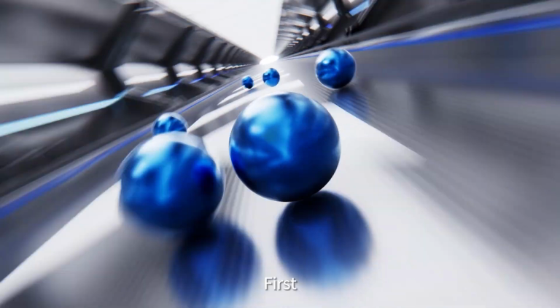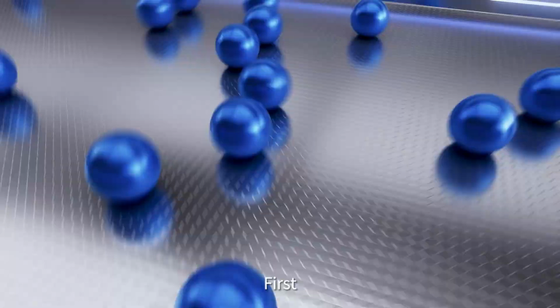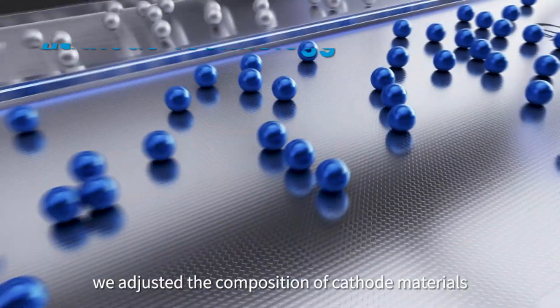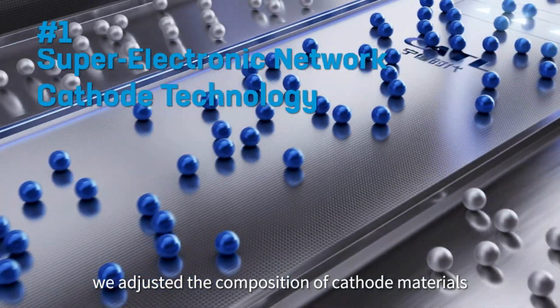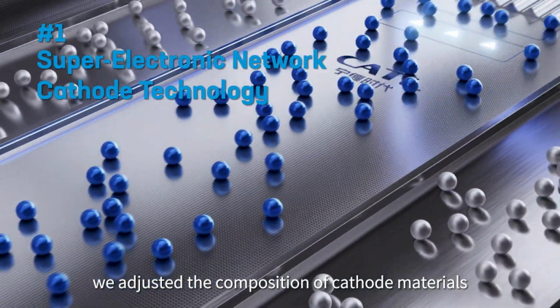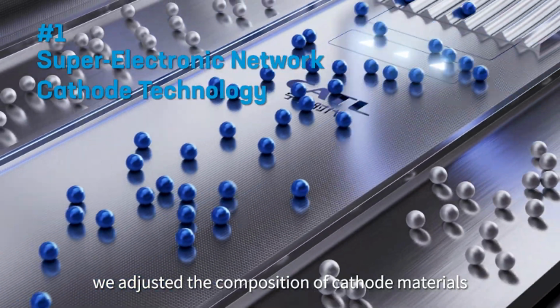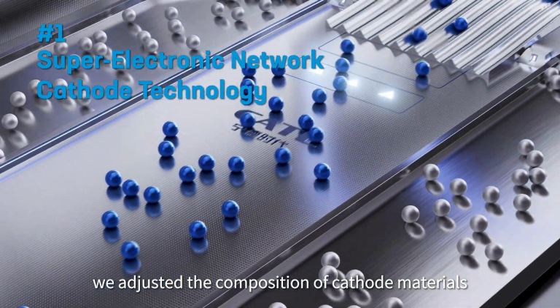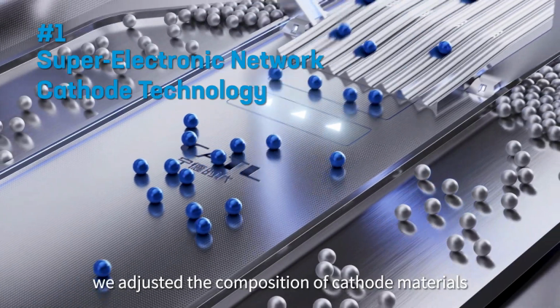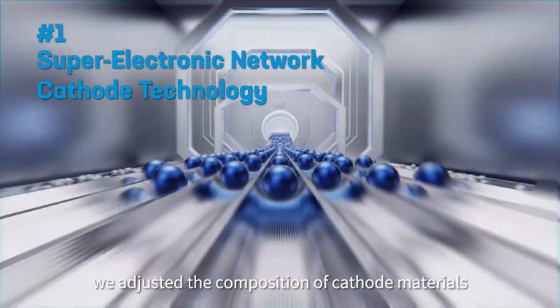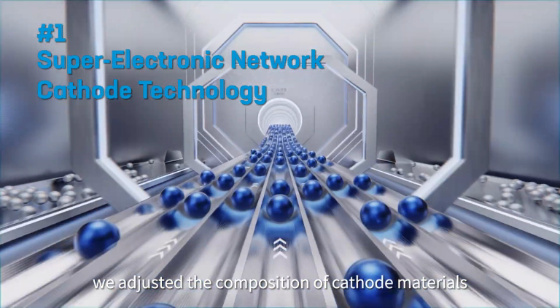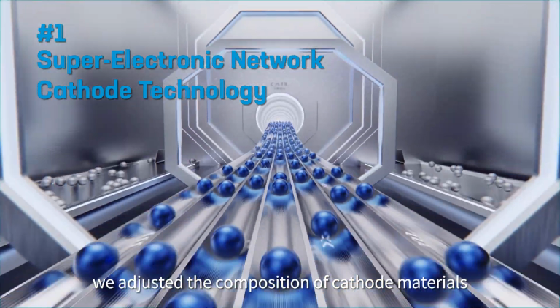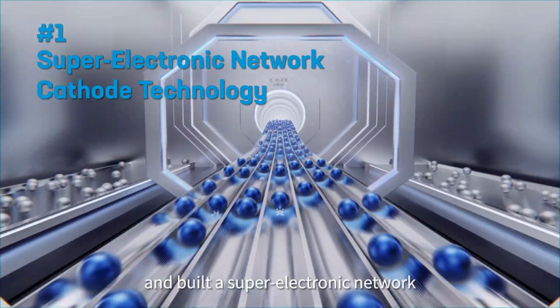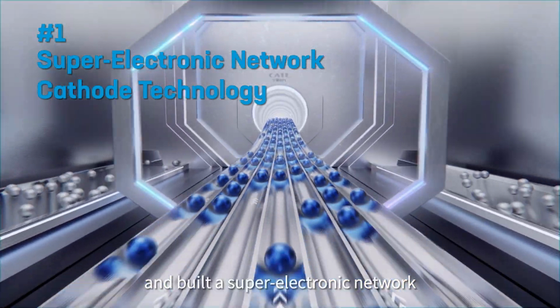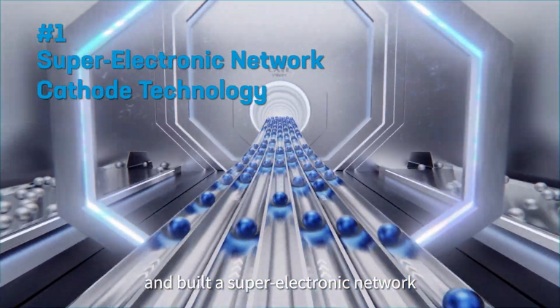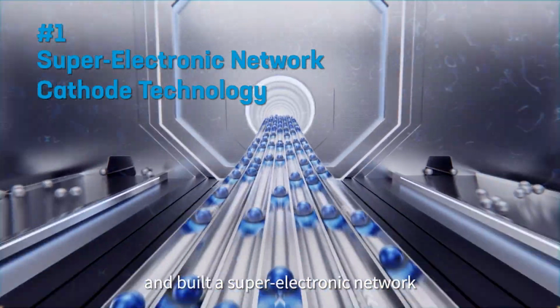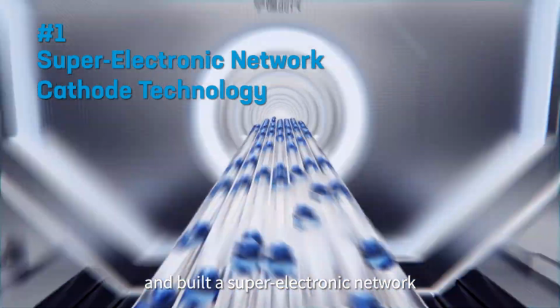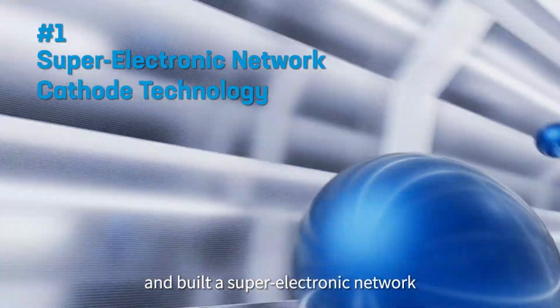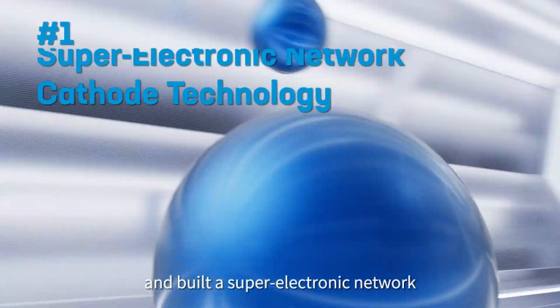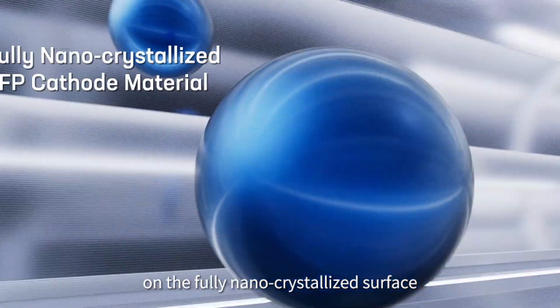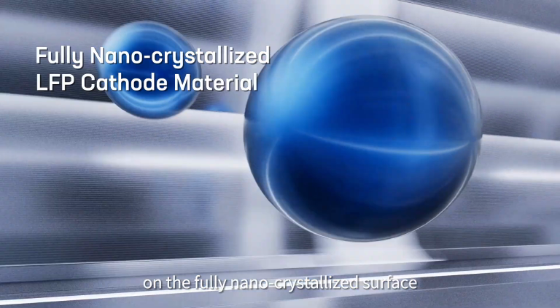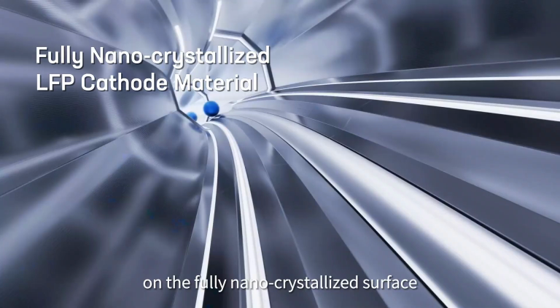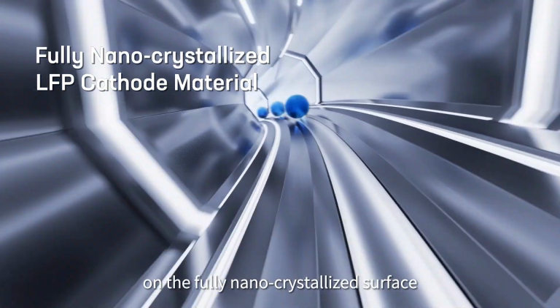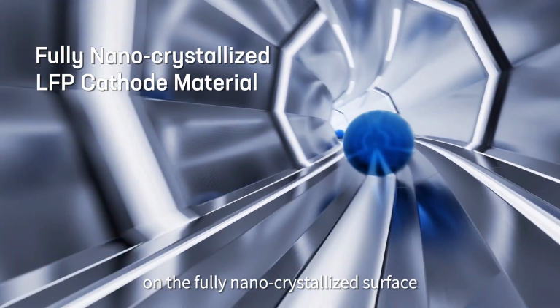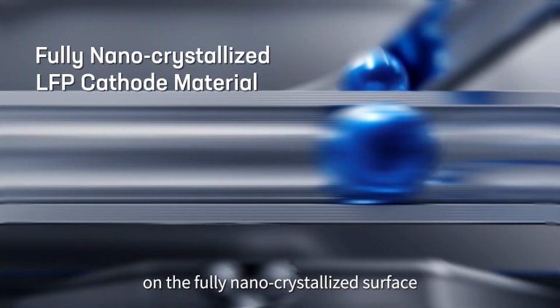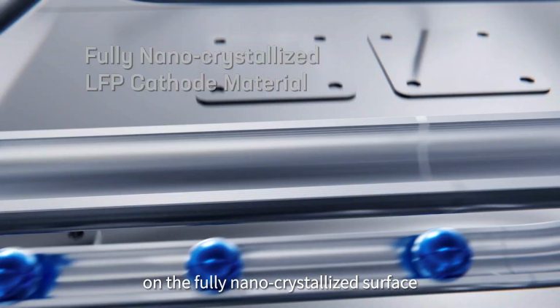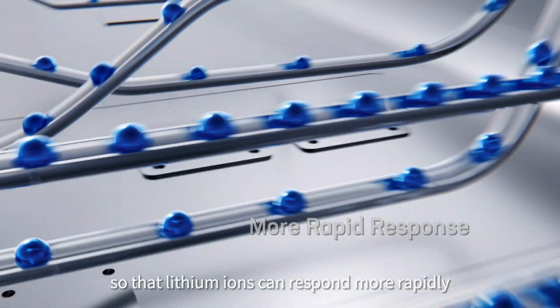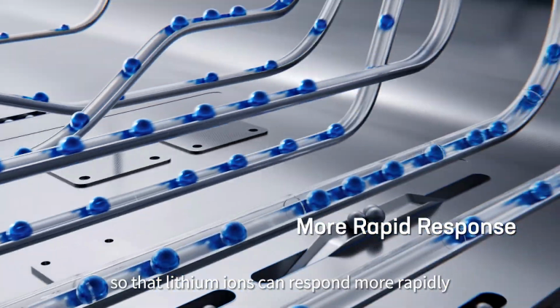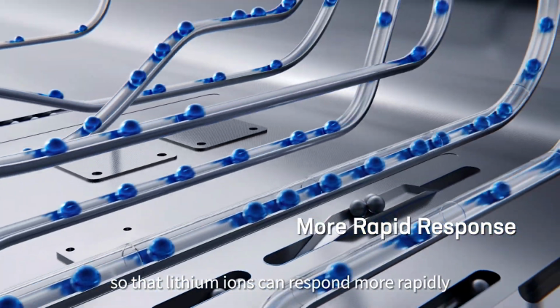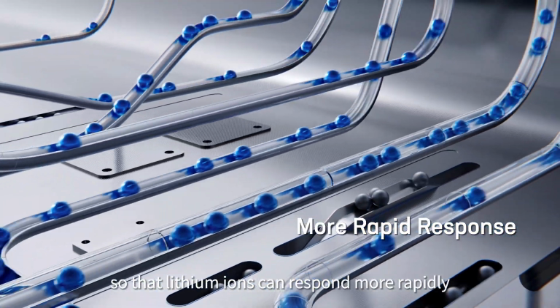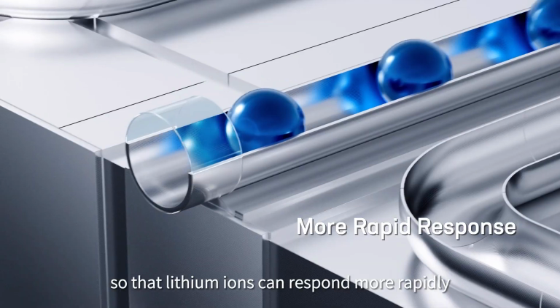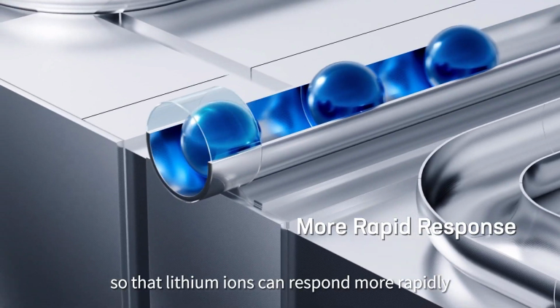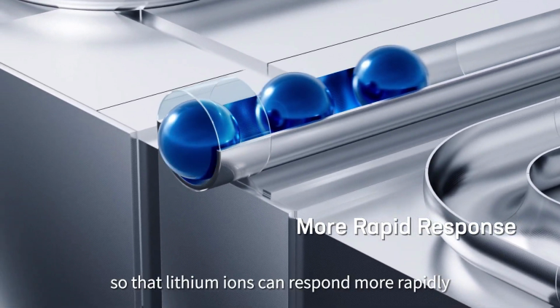First, we adjusted the composition of cathode materials and built a super-electronic network on the fully nano-crystallized surface so that lithium ions can respond more rapidly.